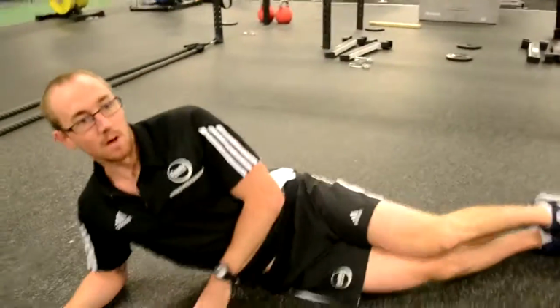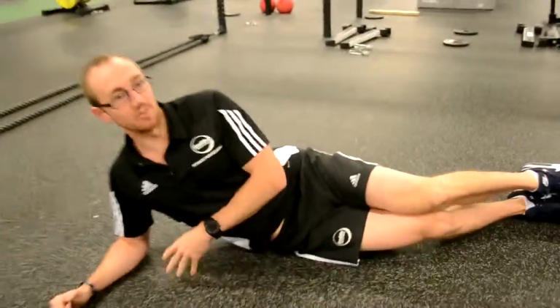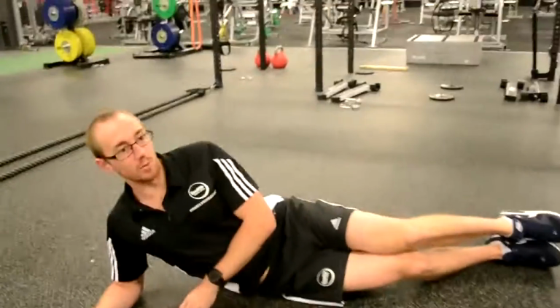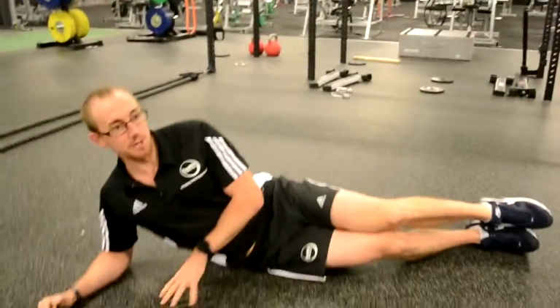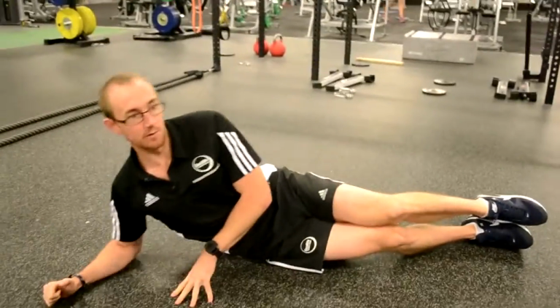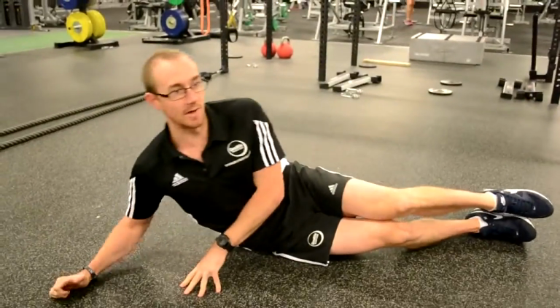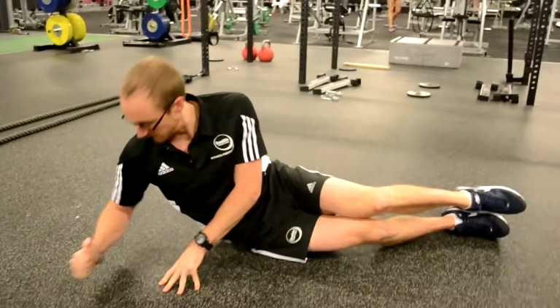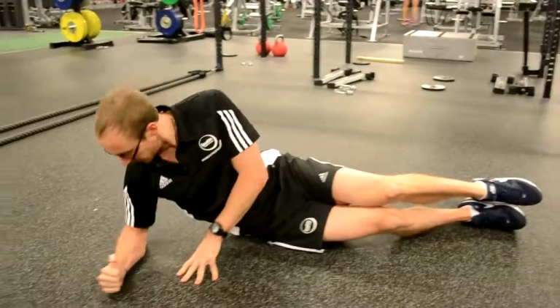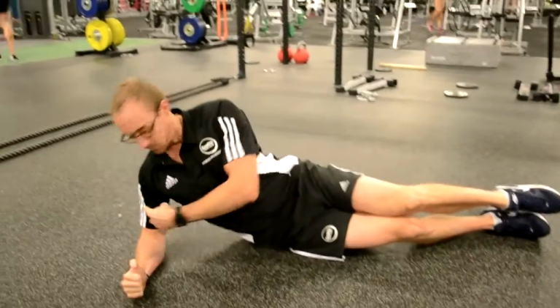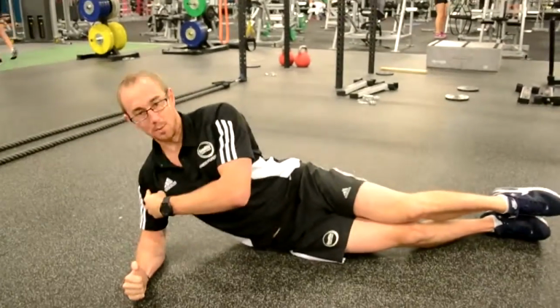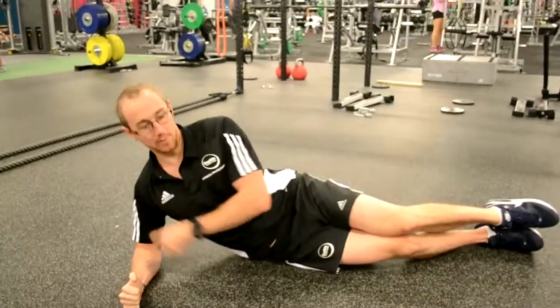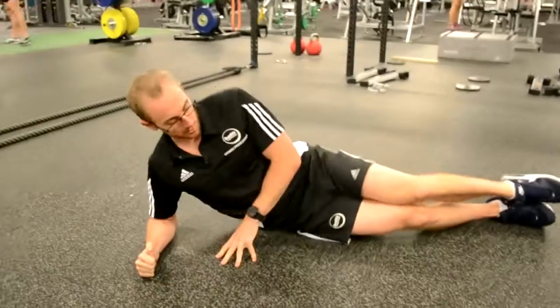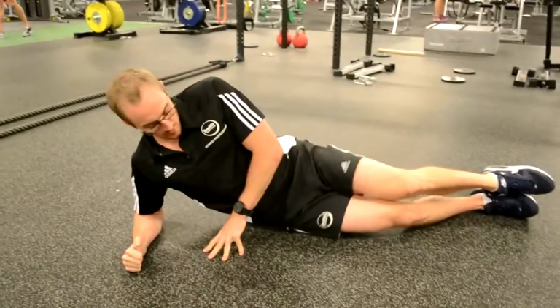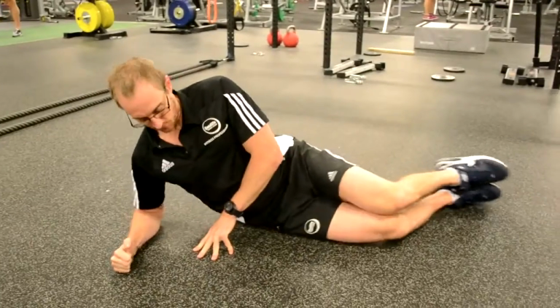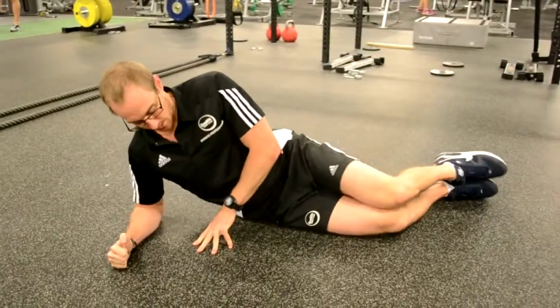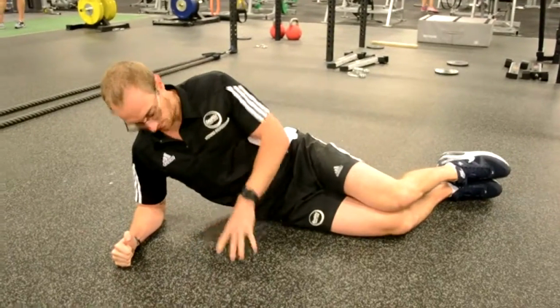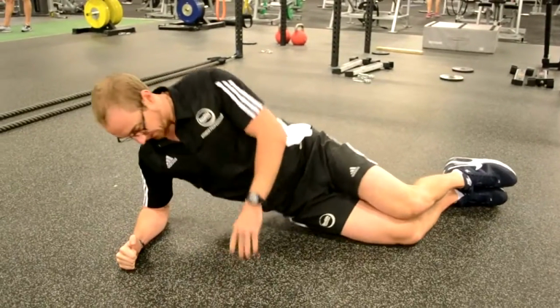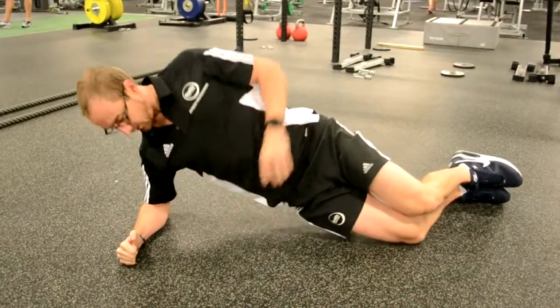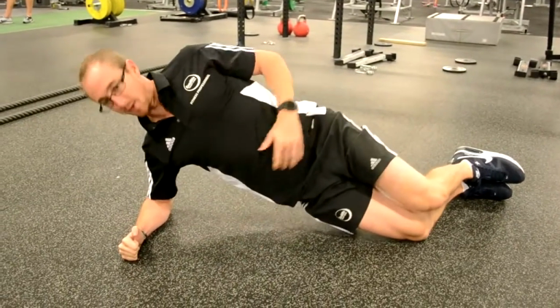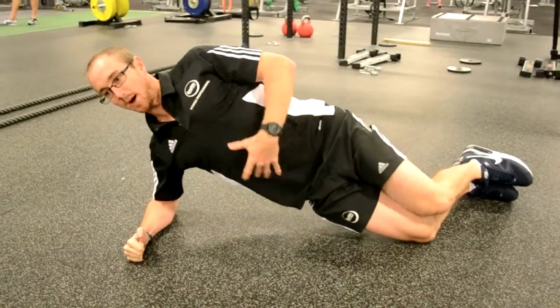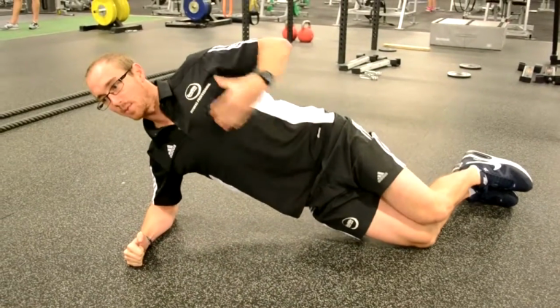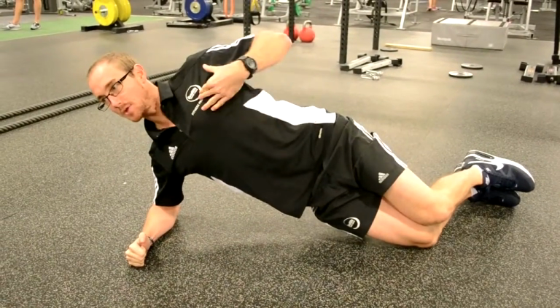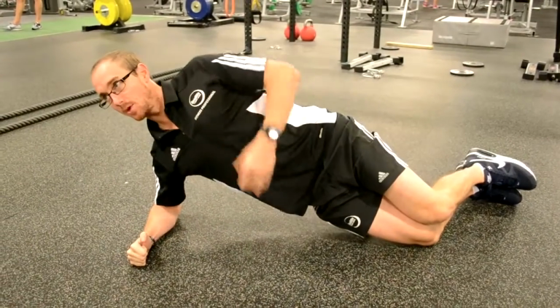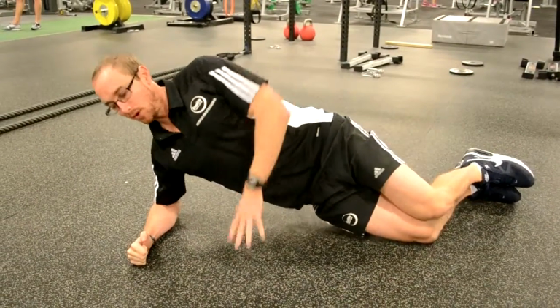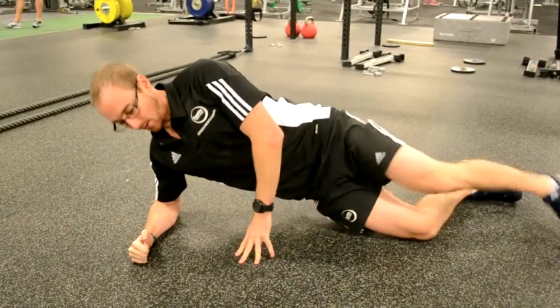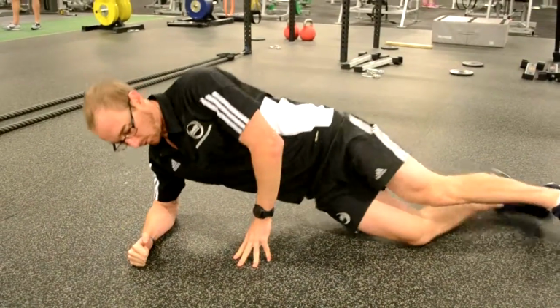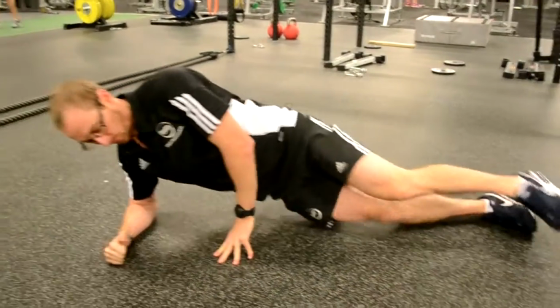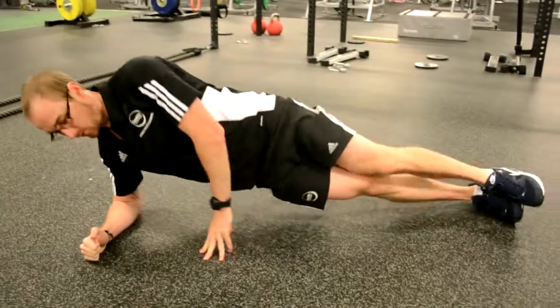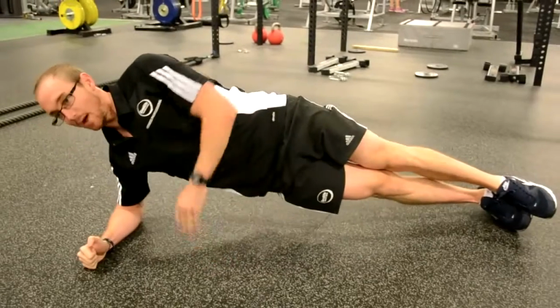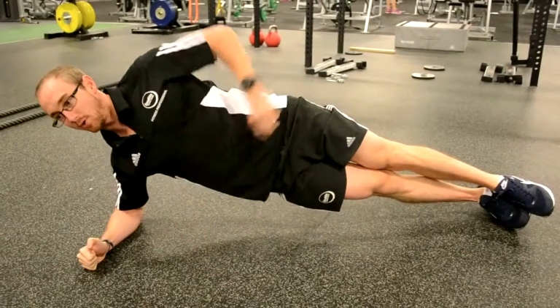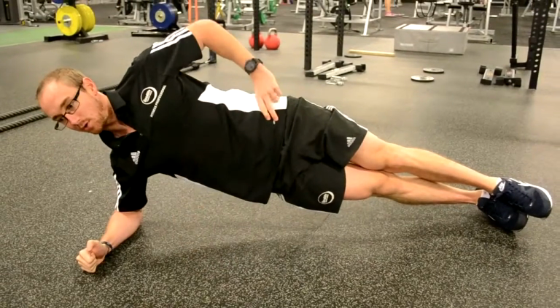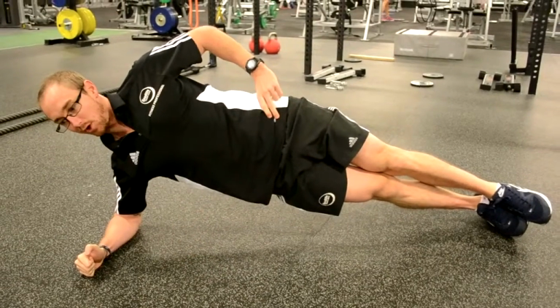Okay, side bridge. So there's a few levels to this one. Put the elbow under the shoulder. Level one is on the knees and you can lift the hip up. Keep the chest open. Level two, come onto the toes.